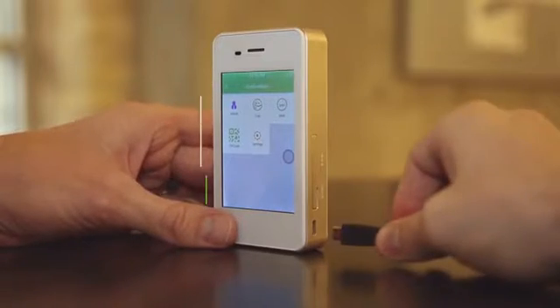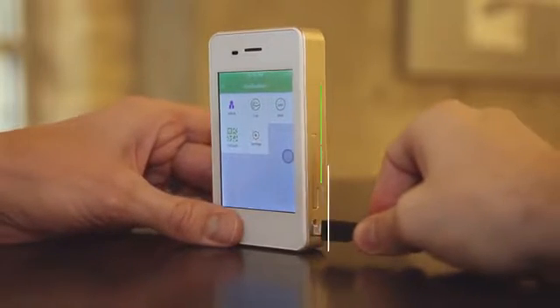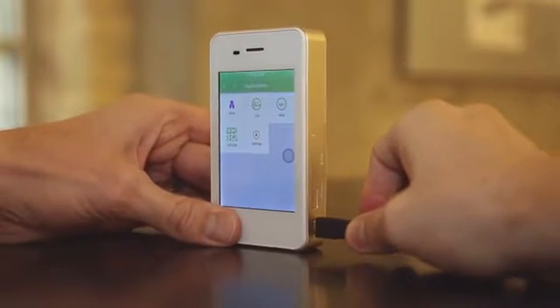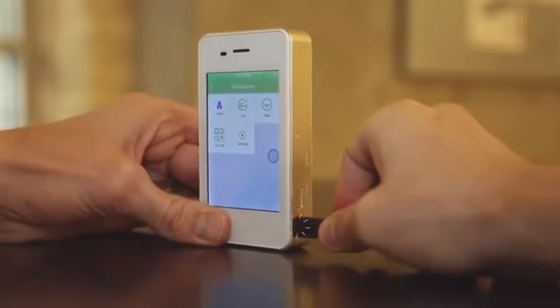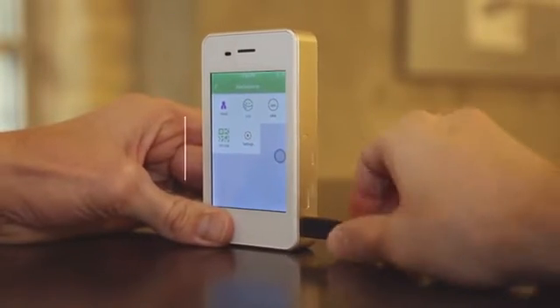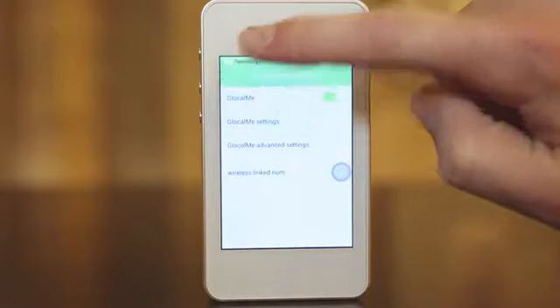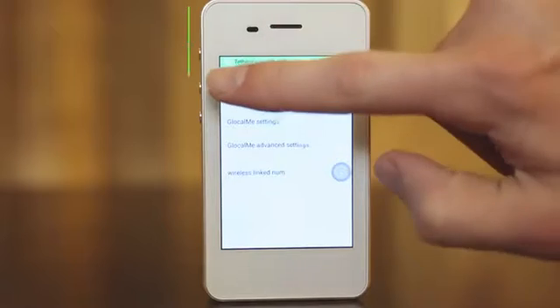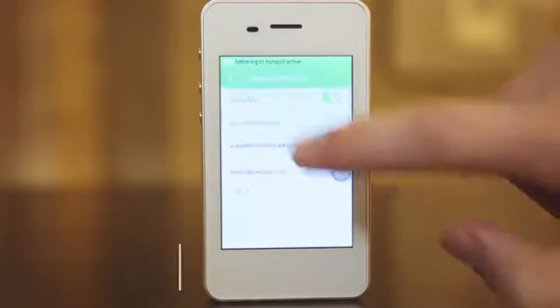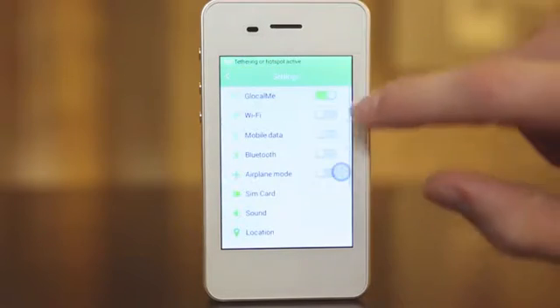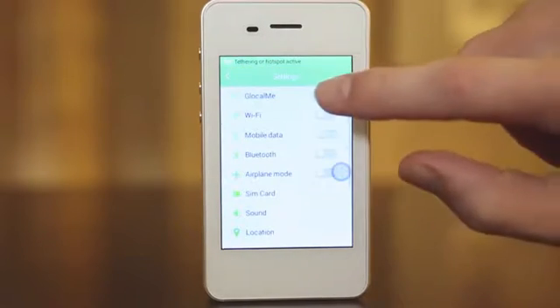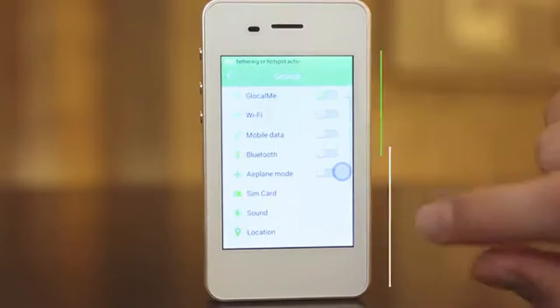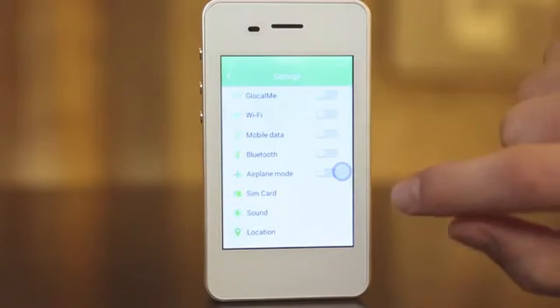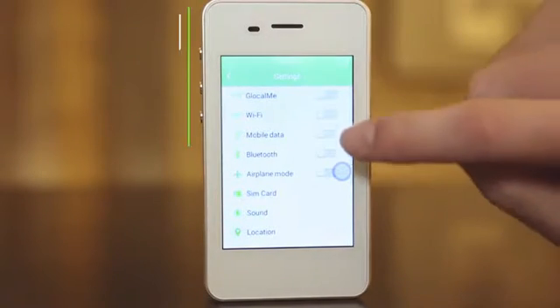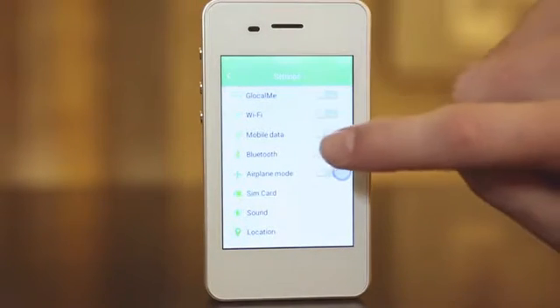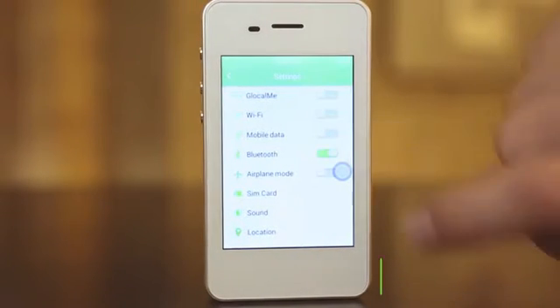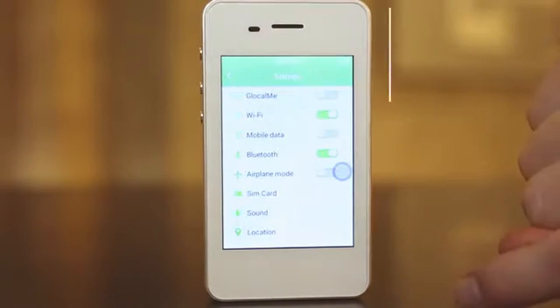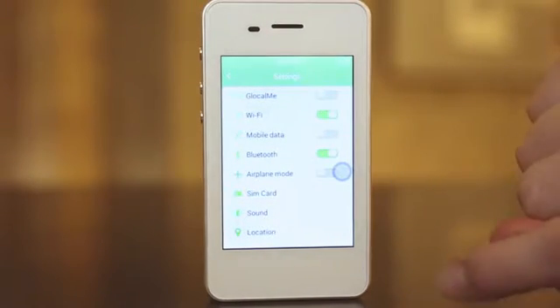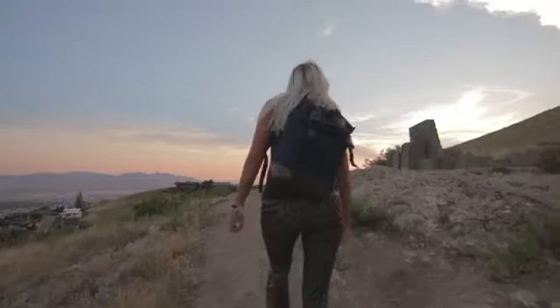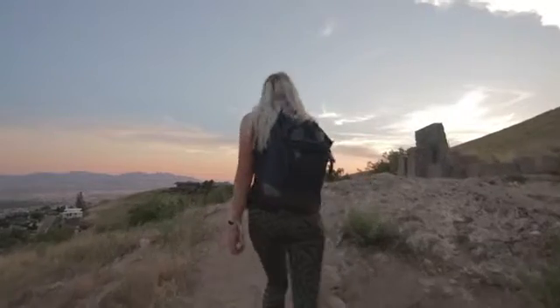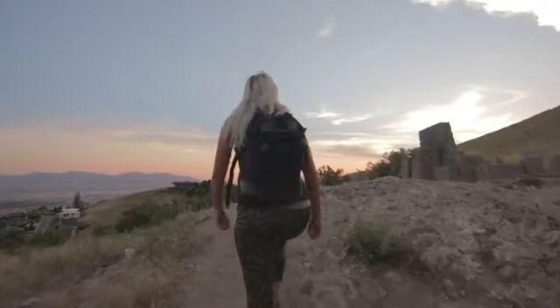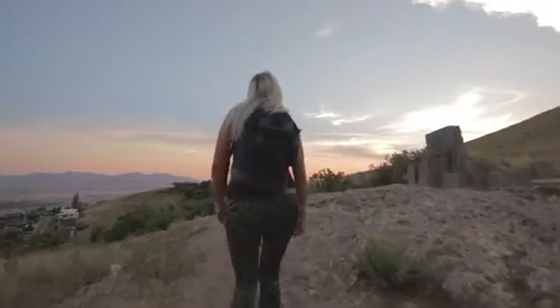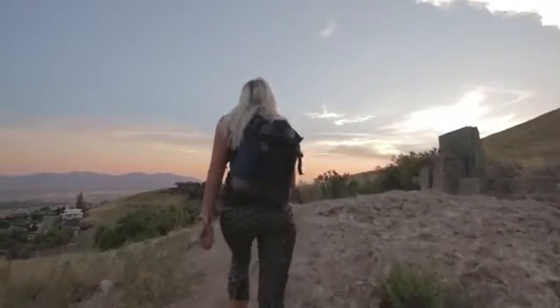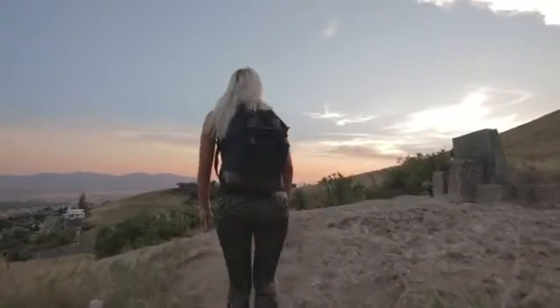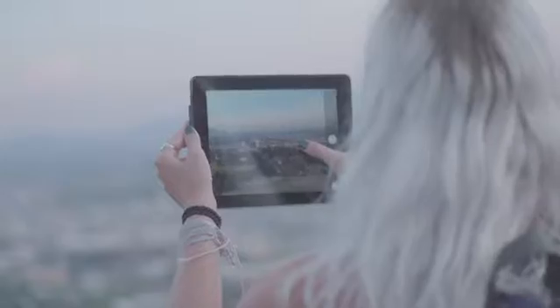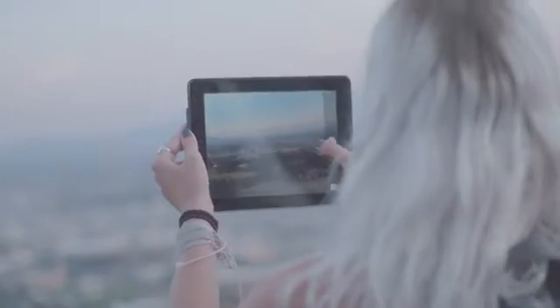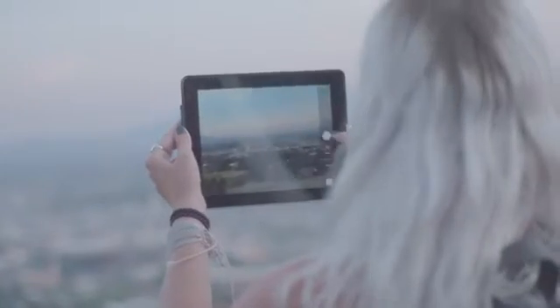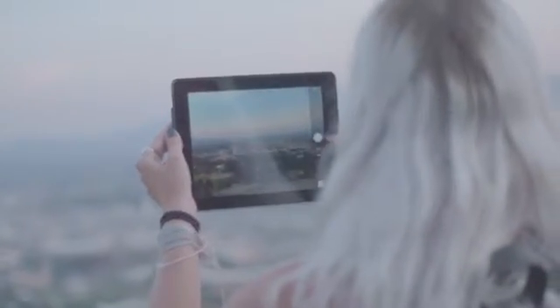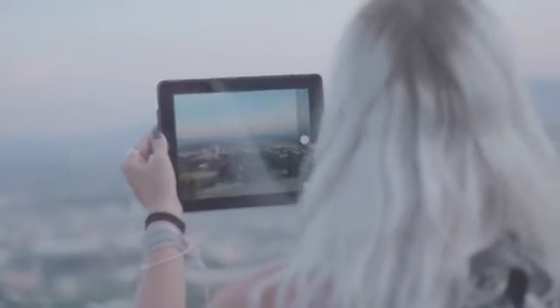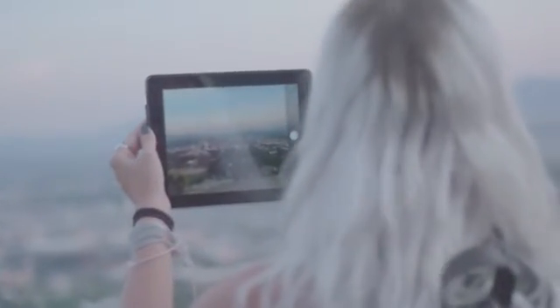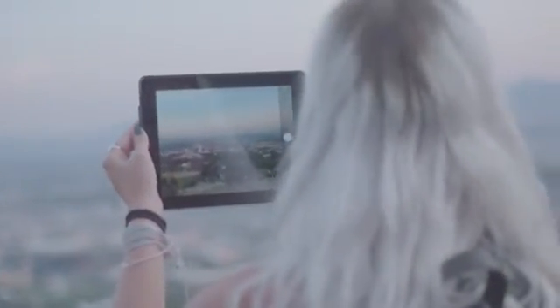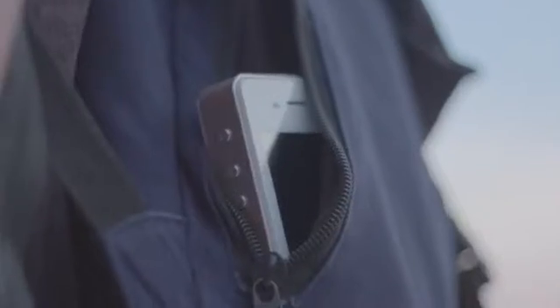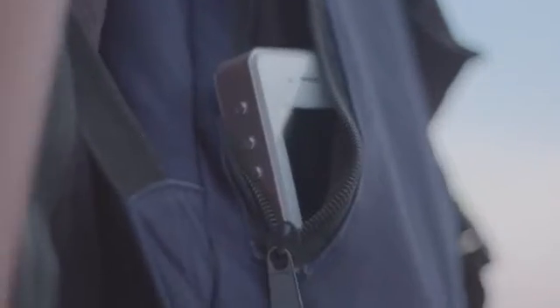It has a battery life of up to 15 hours and allows you to connect up to 5 devices at once. And because it uses a virtual SIM card, you don't risk losing SIM cards or have to fumble to open tiny slots.